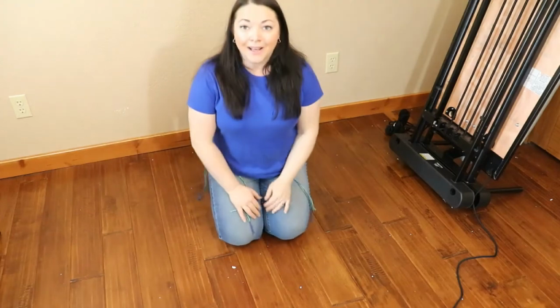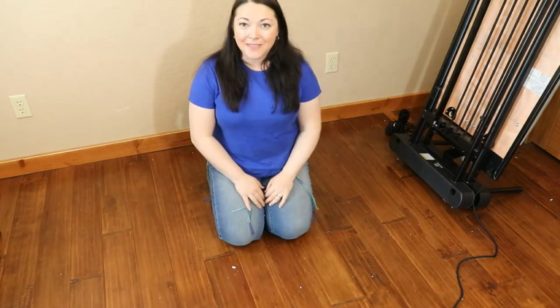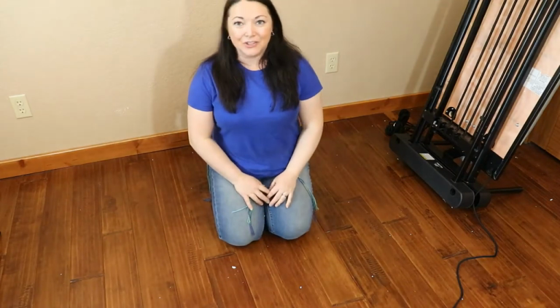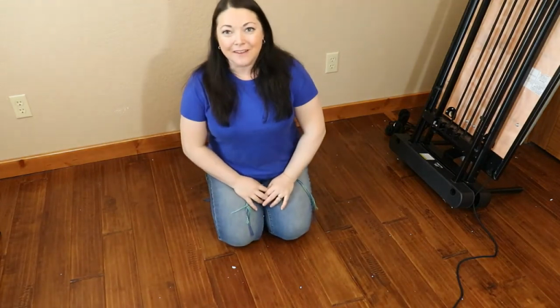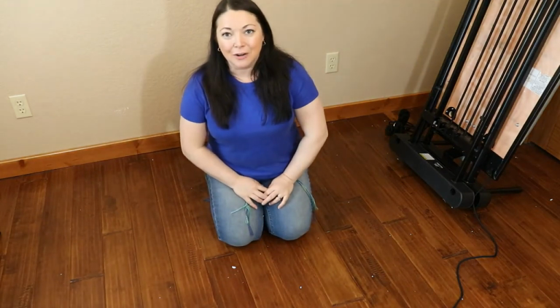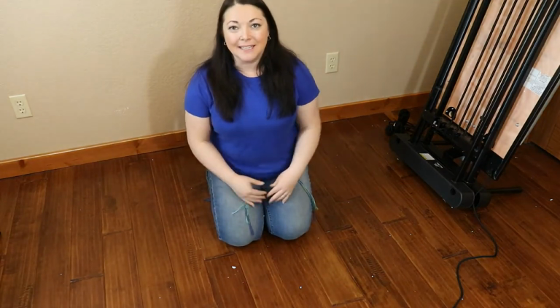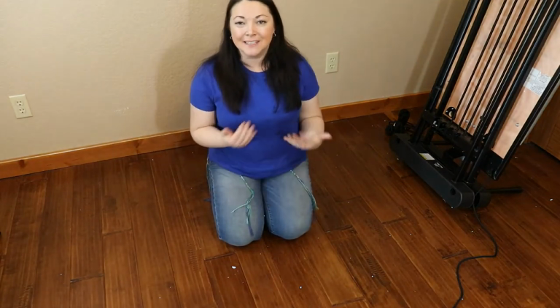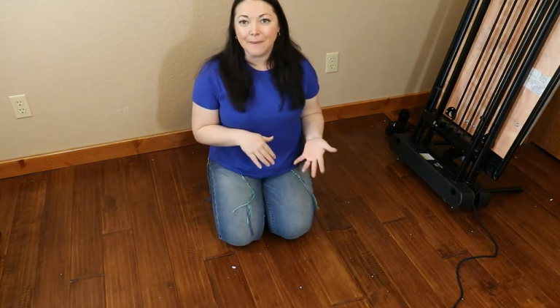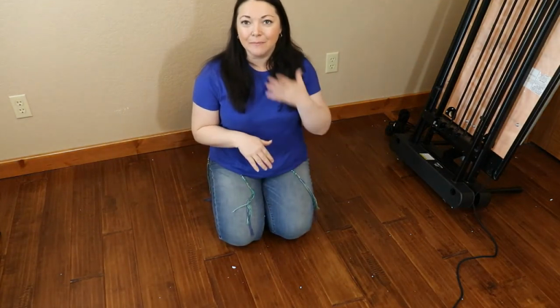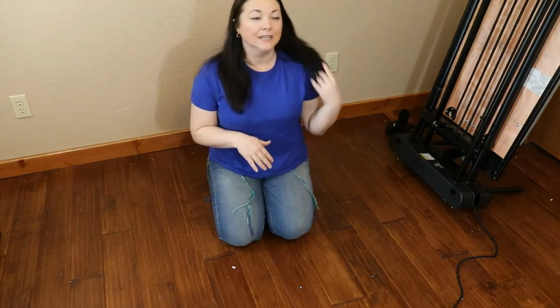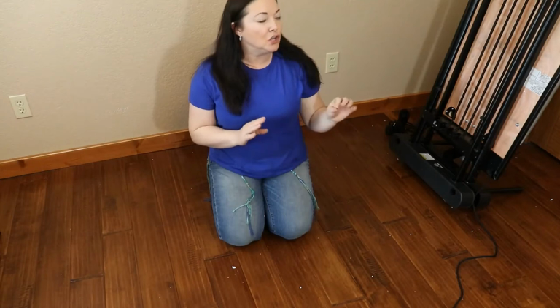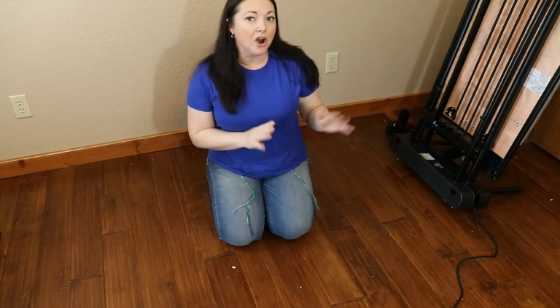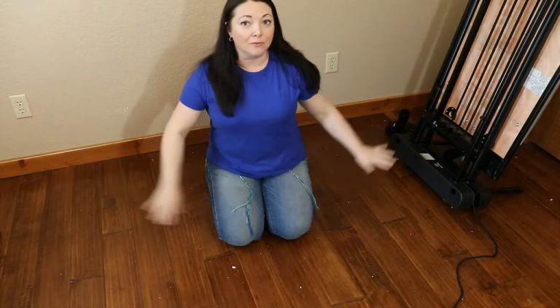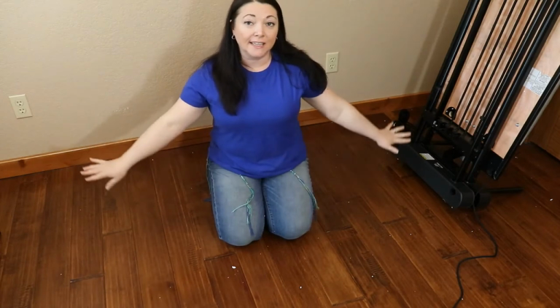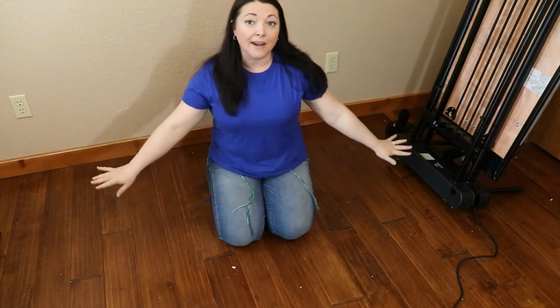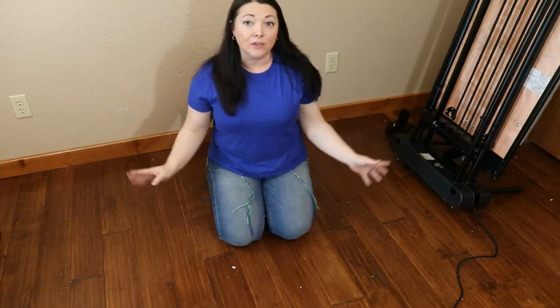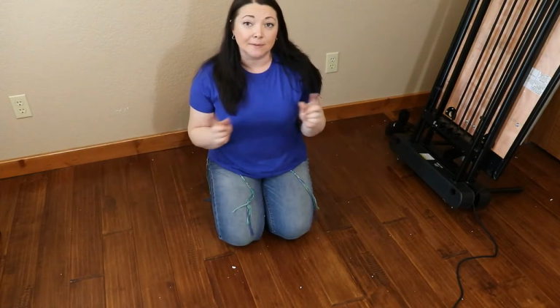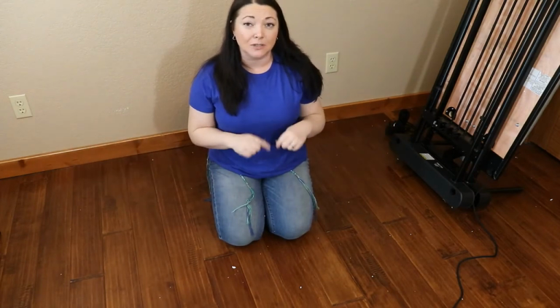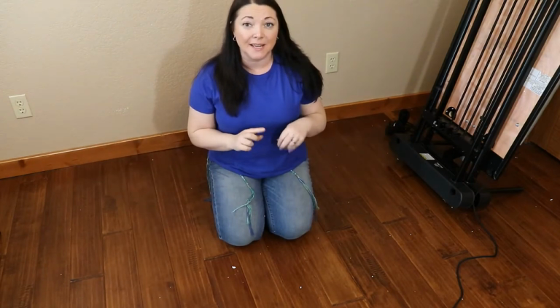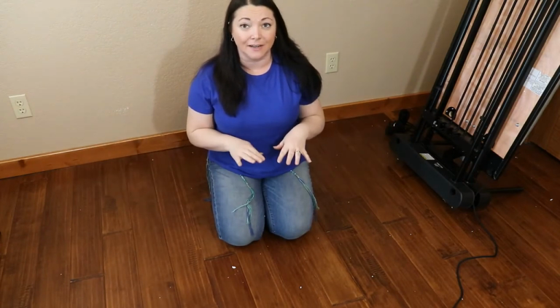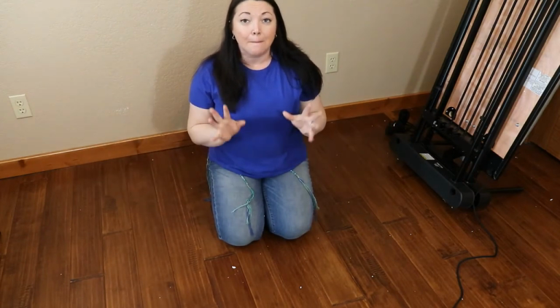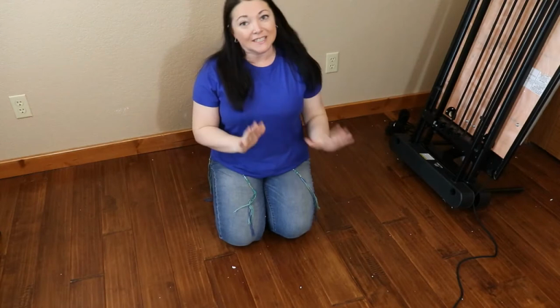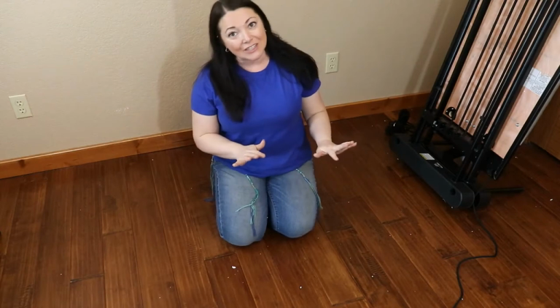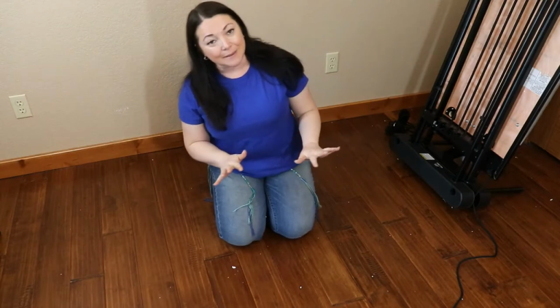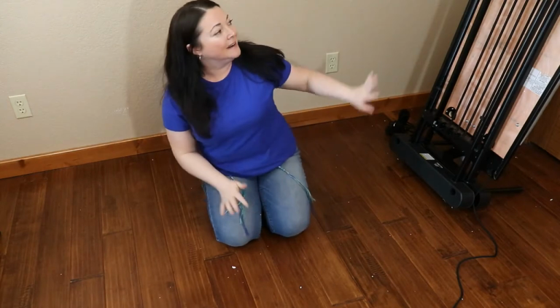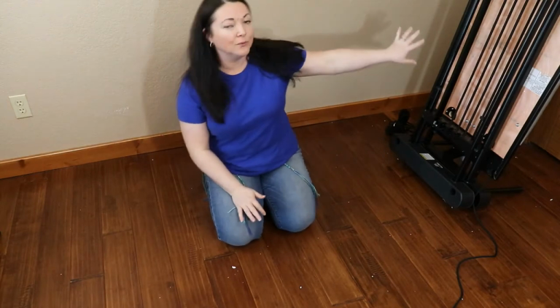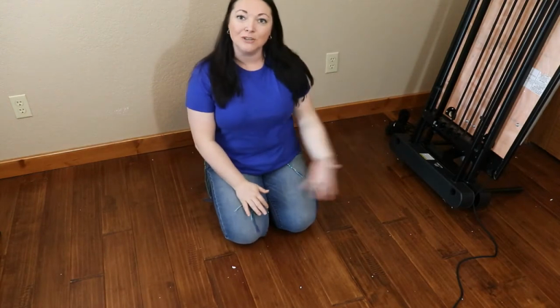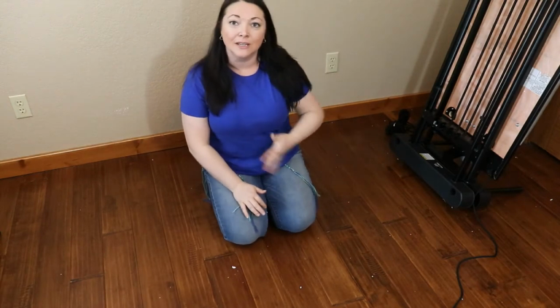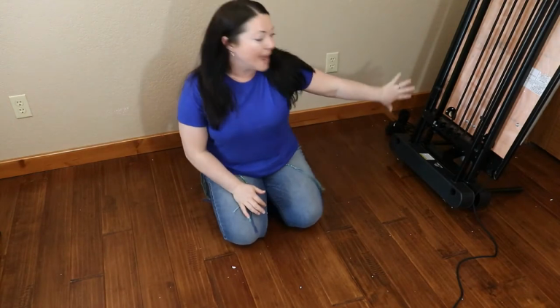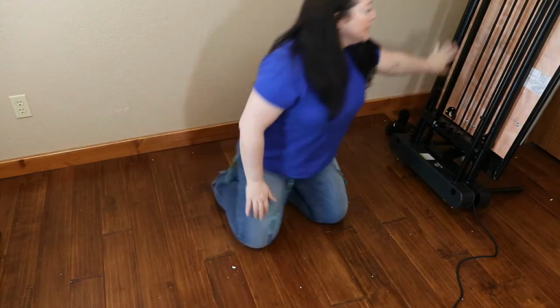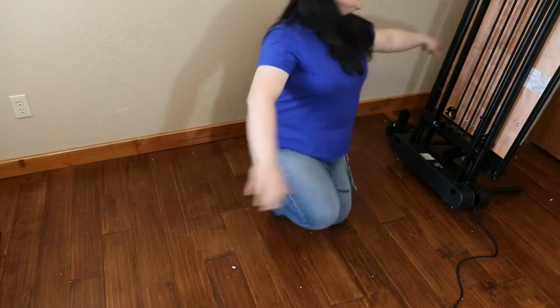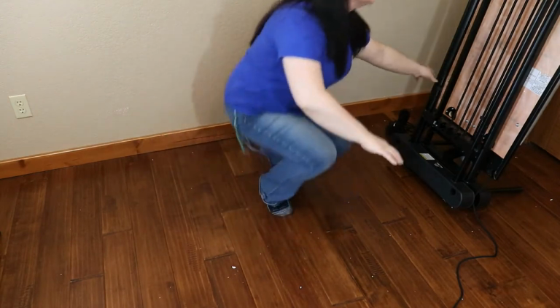Hello everyone, thank you for joining me on Everything Arrow Pilates. This is step 8 of our build. You may already have your machine laying down right now if you skipped steps 2 and 7, but just in case you didn't skip it, I'm going to roll out the machine and we're going to get ready for the next step.